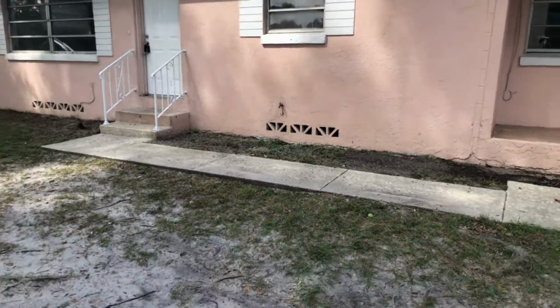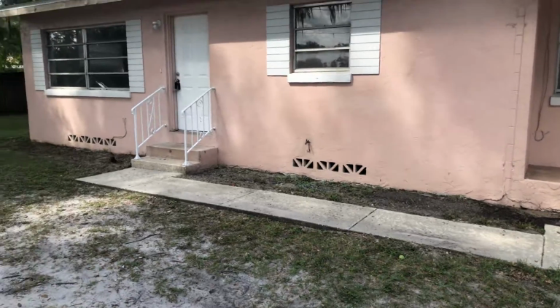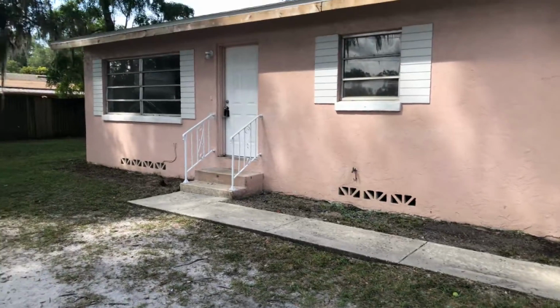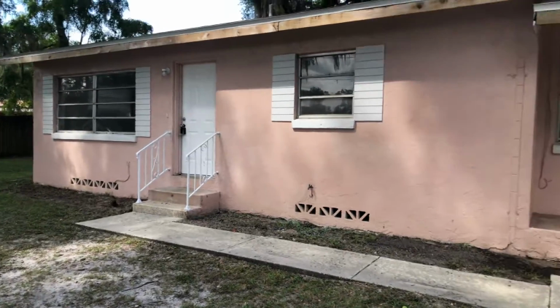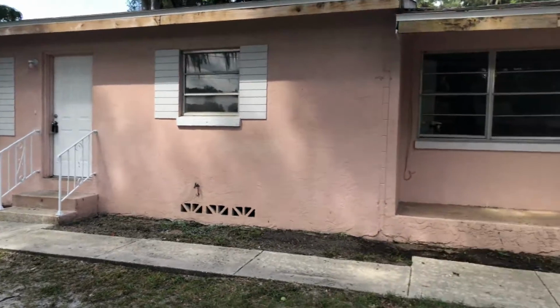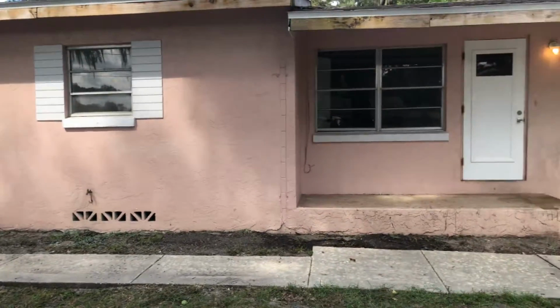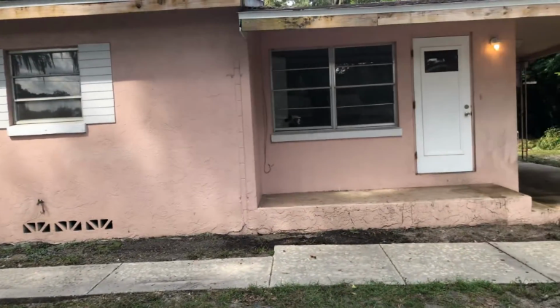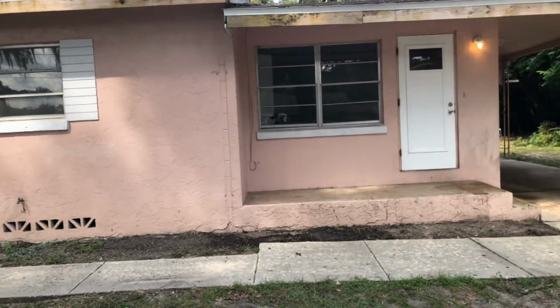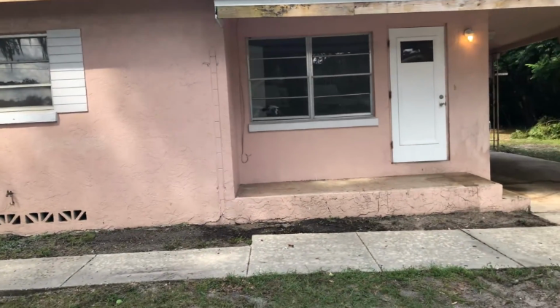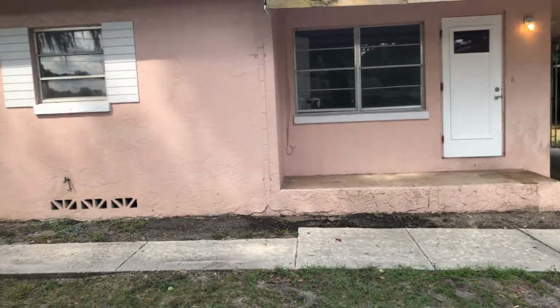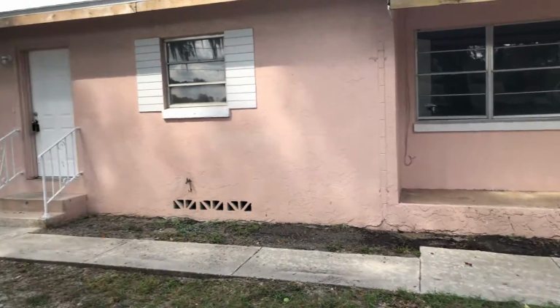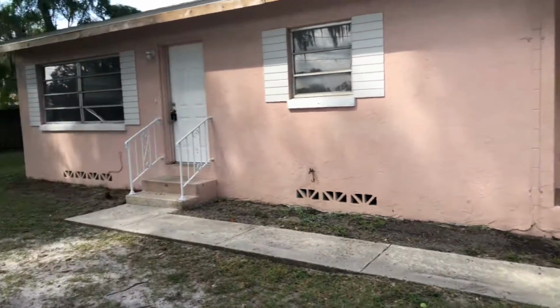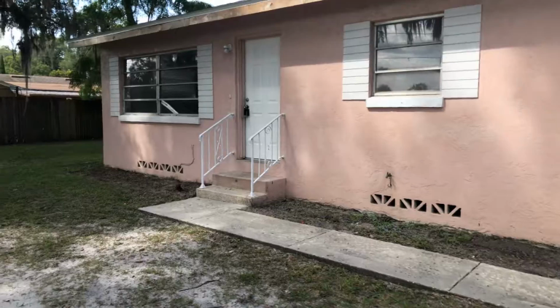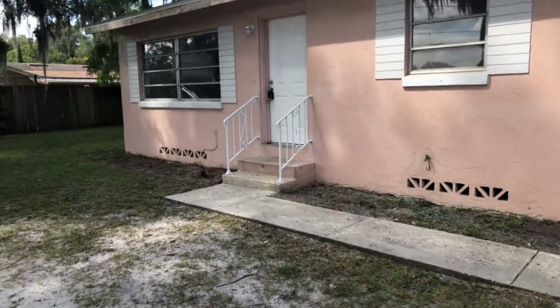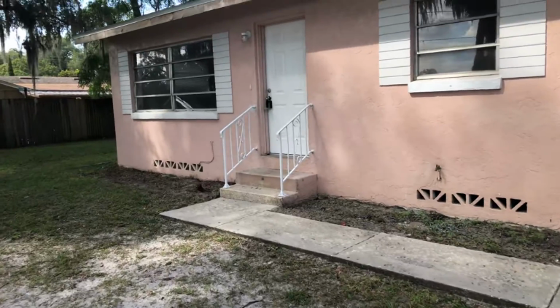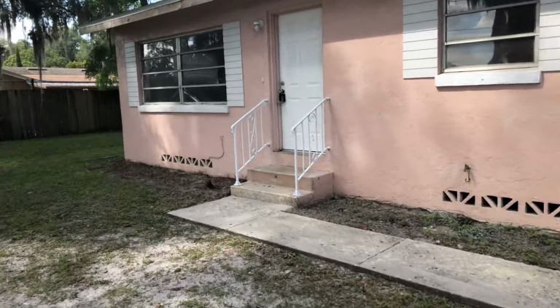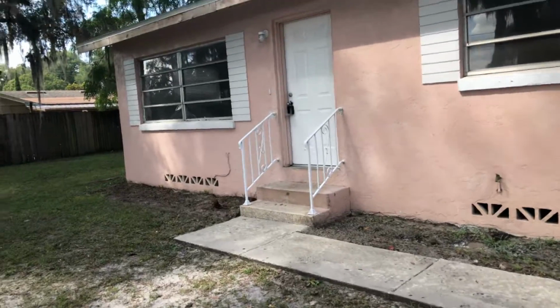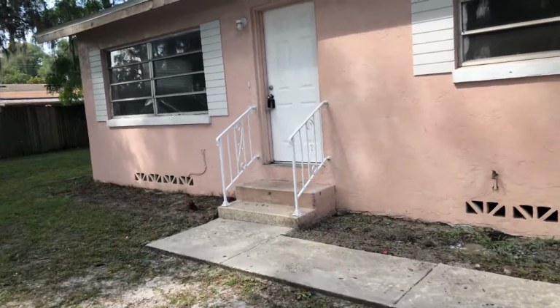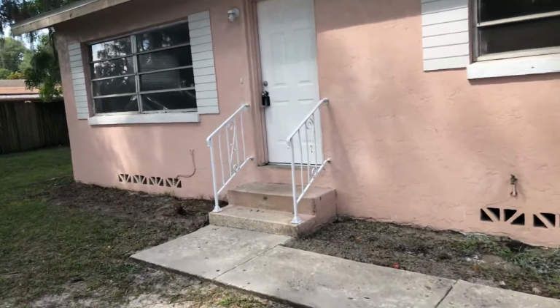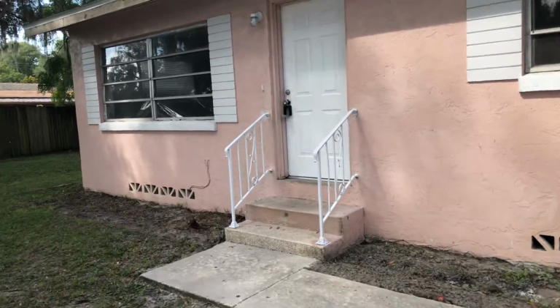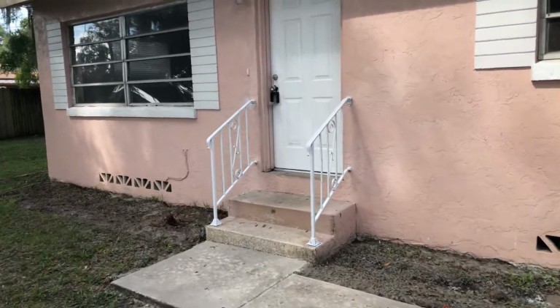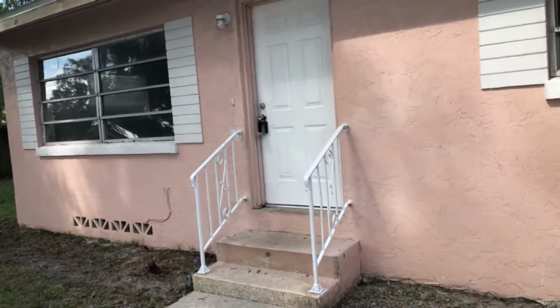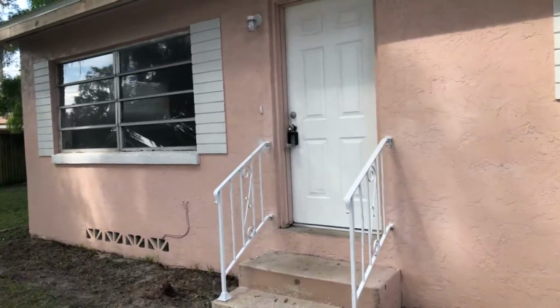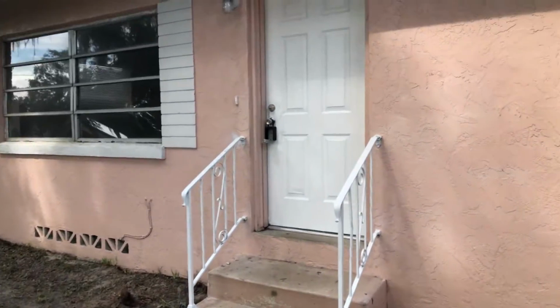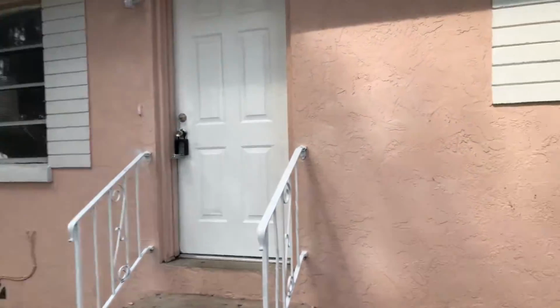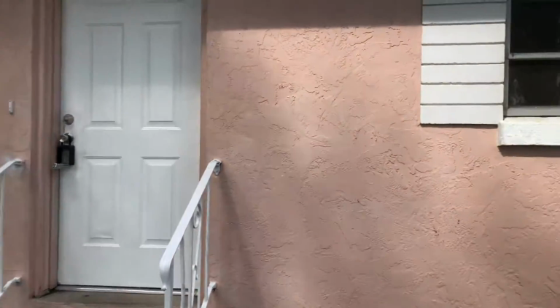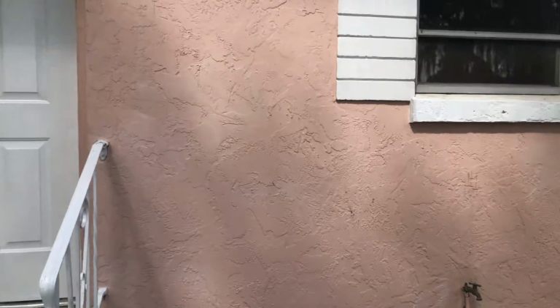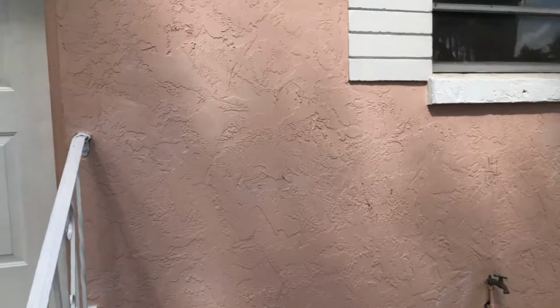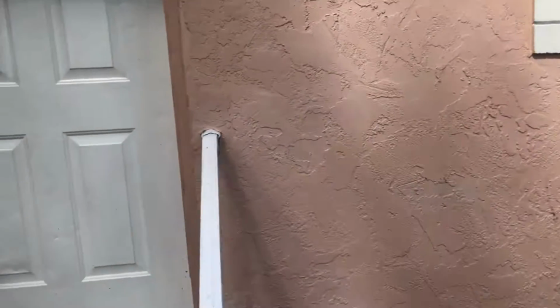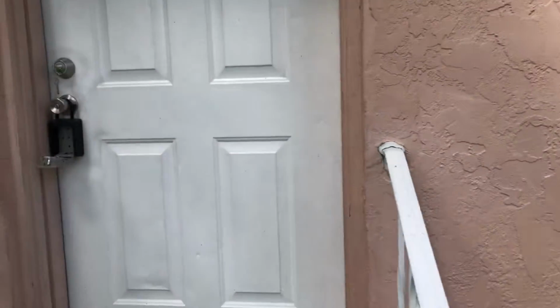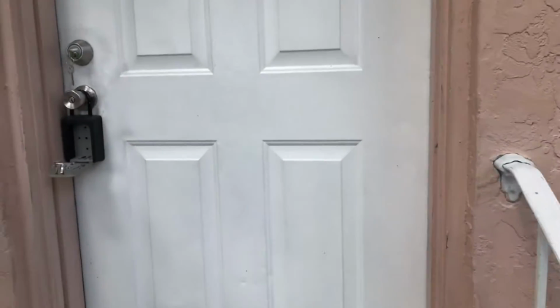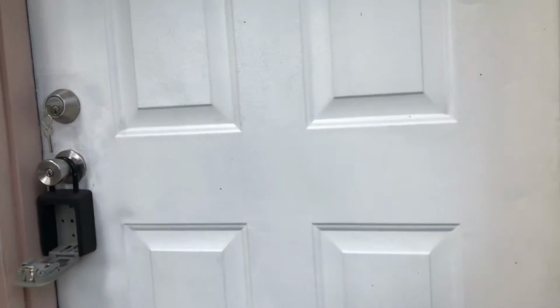Hey folks, we're here at what I call the roach infested house. We cleaned up all the landscape, we're almost done here. We just power washed the outside. We didn't go ahead and paint it — I did a little touch-up paint here and there.